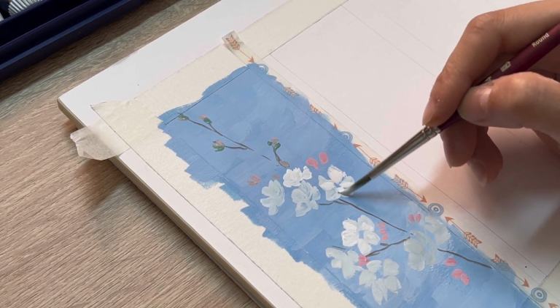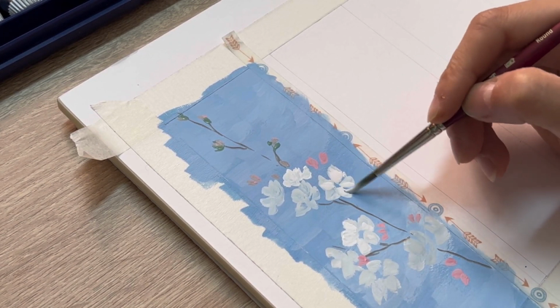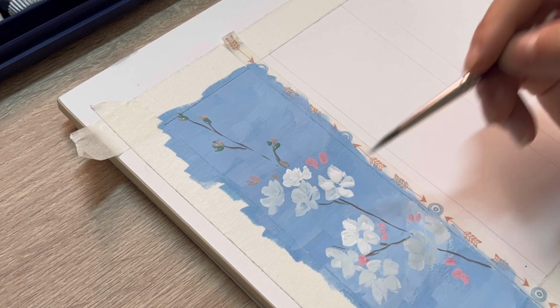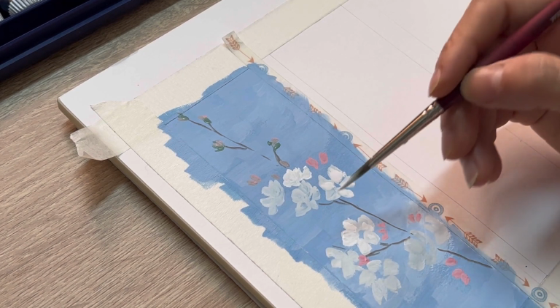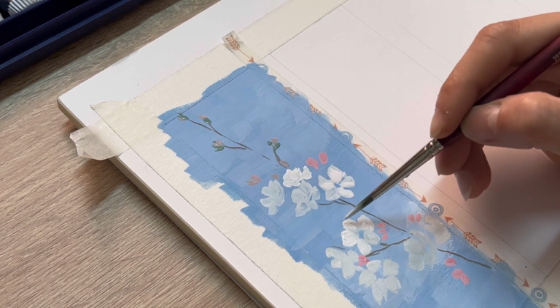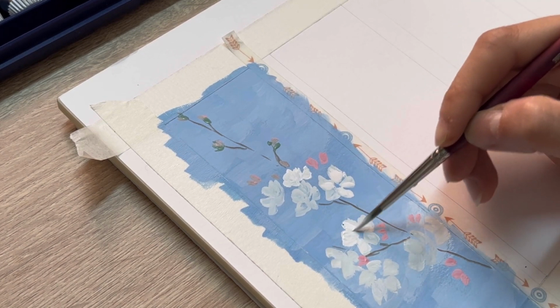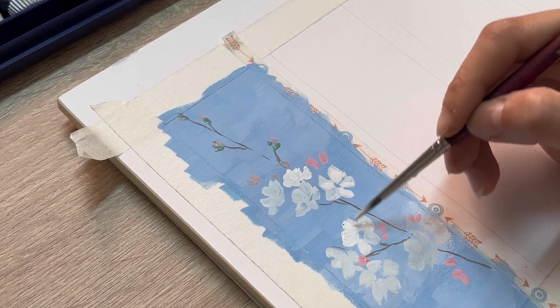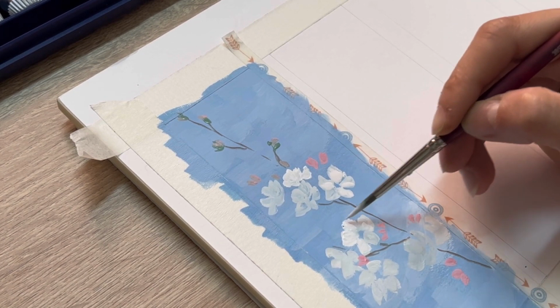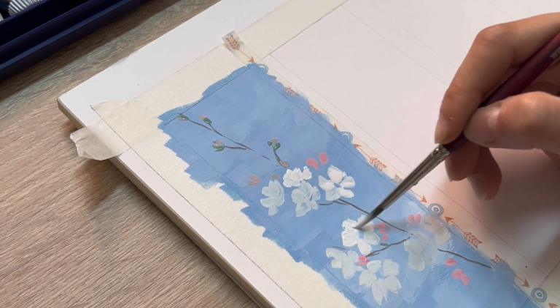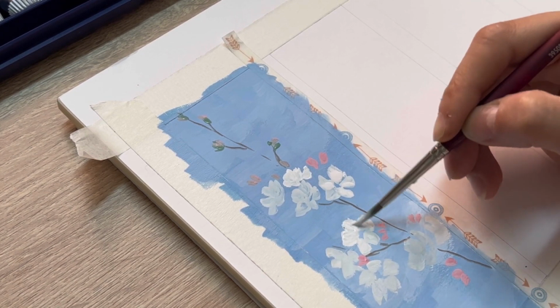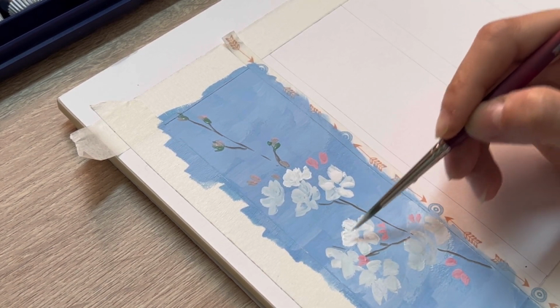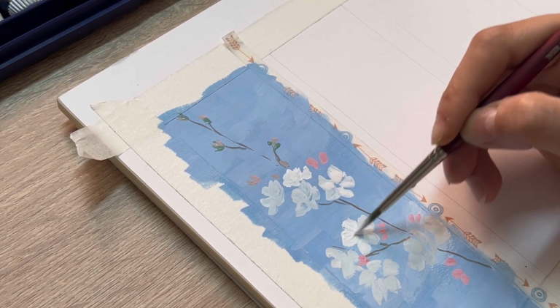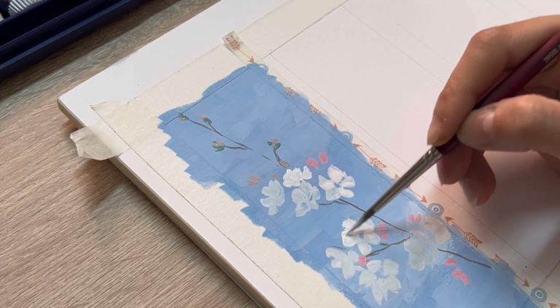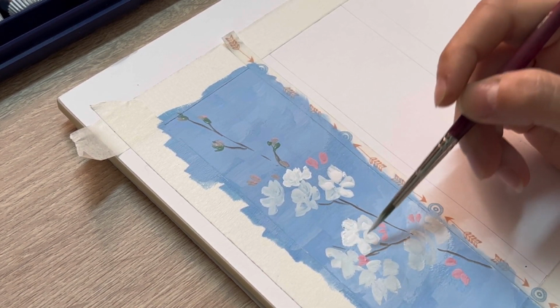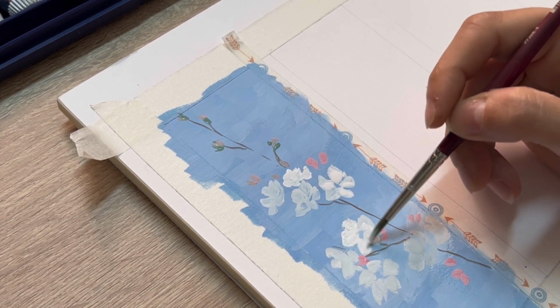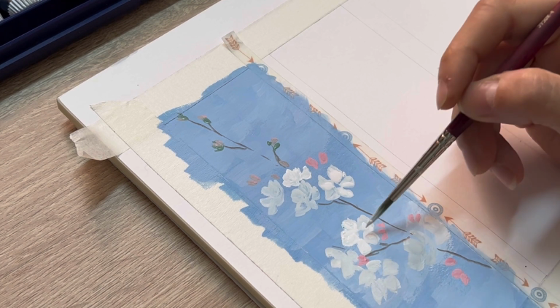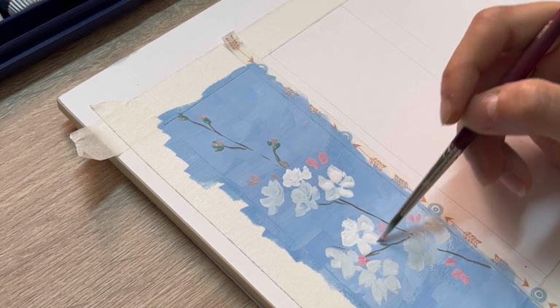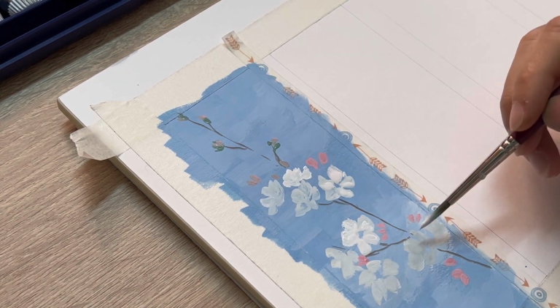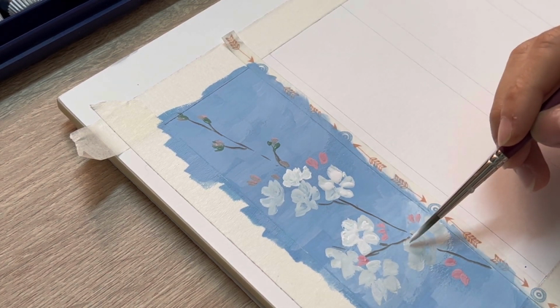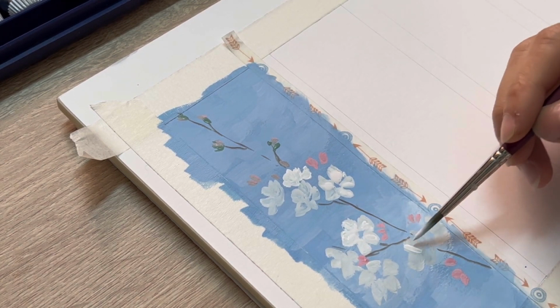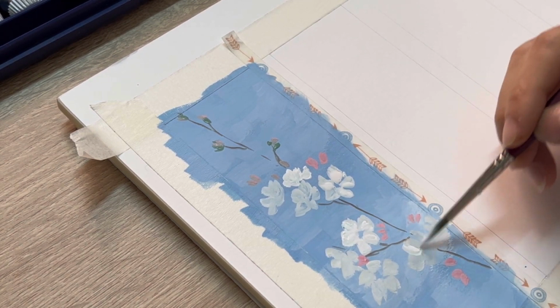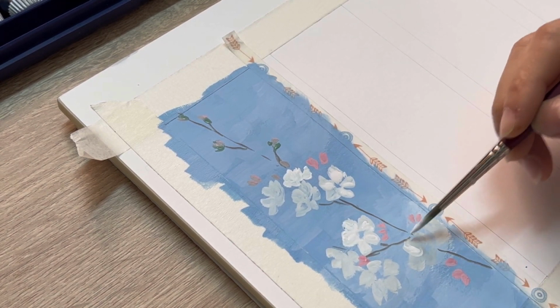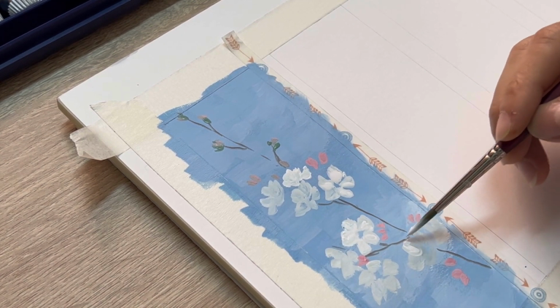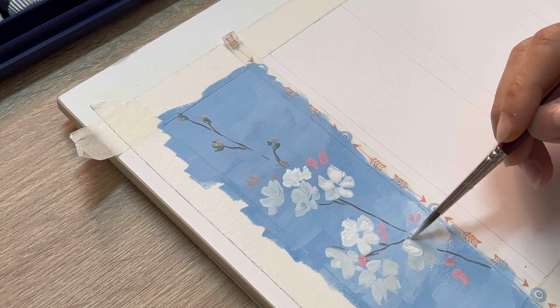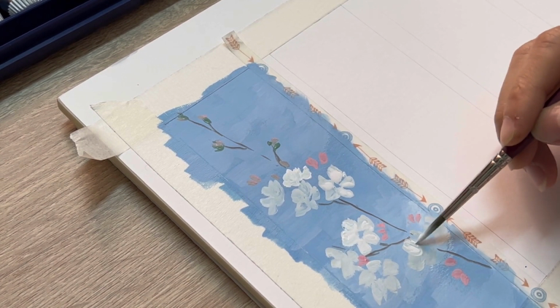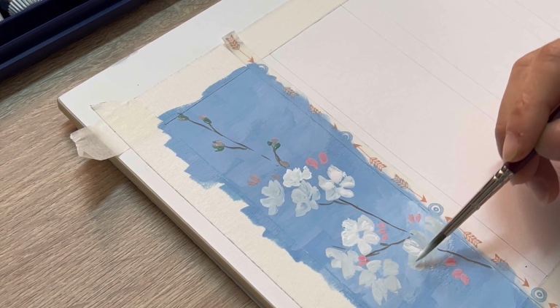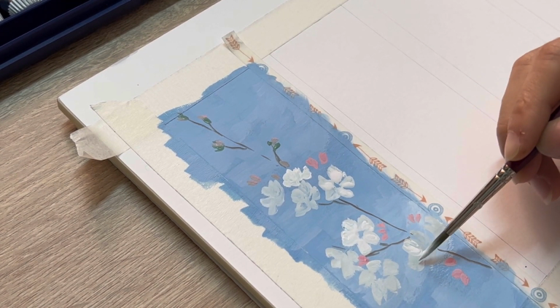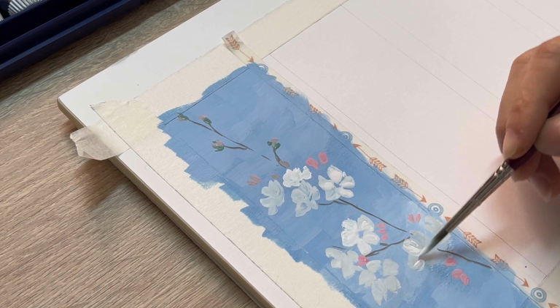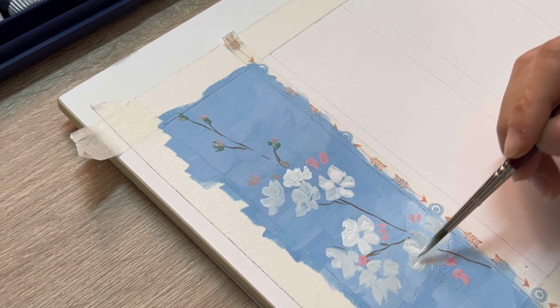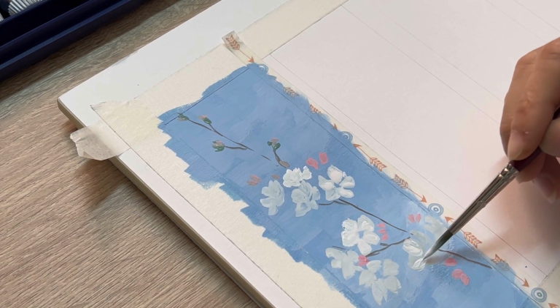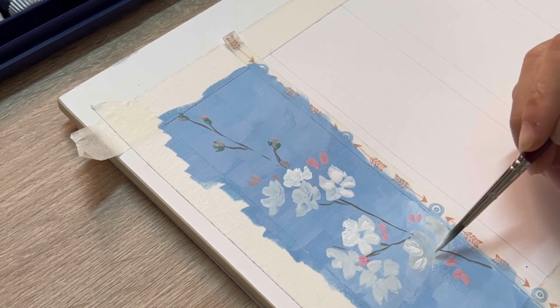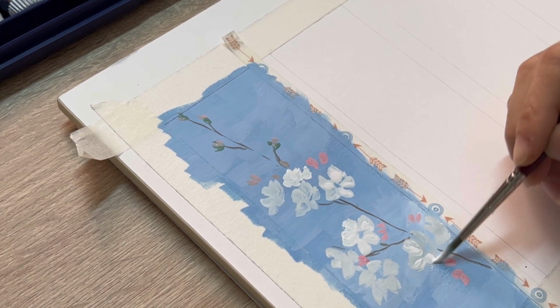For the second layer, we just use pure white and add more water into it, so we're gonna have a creamy consistency to create a highlight for the petals.